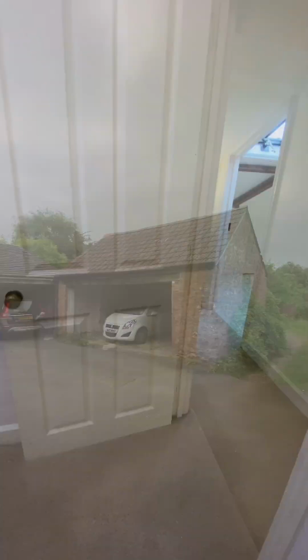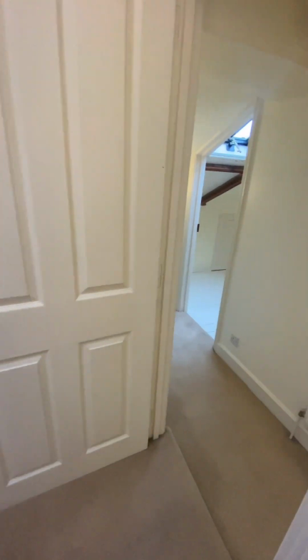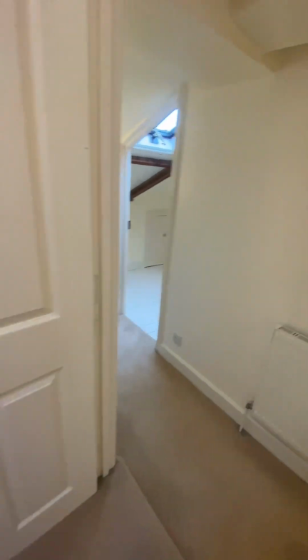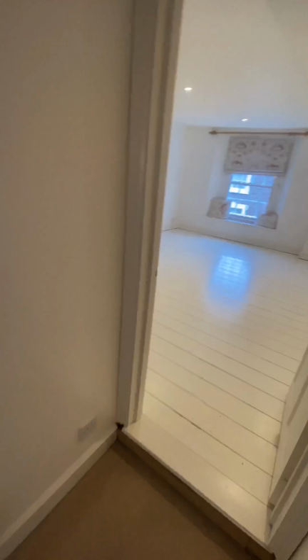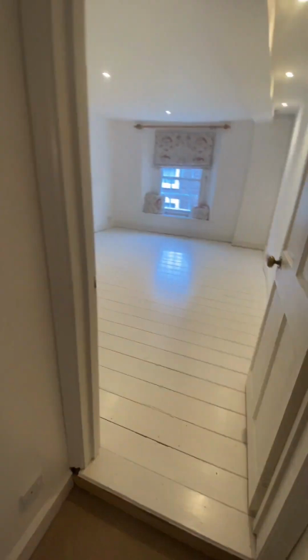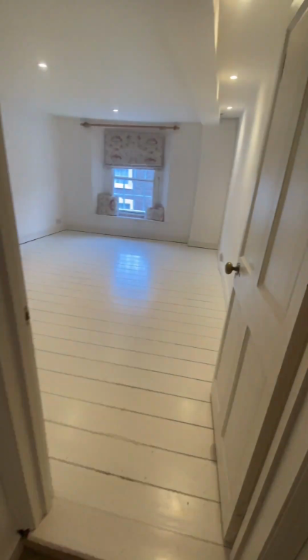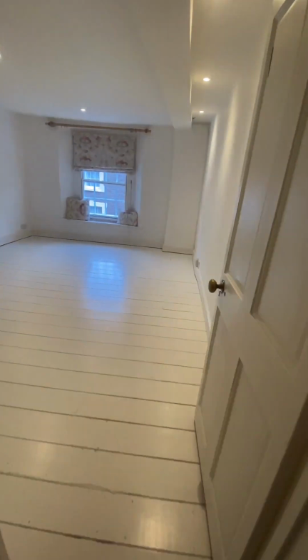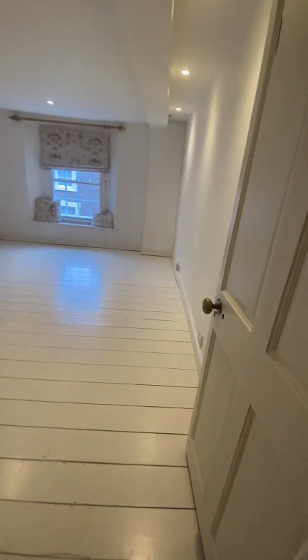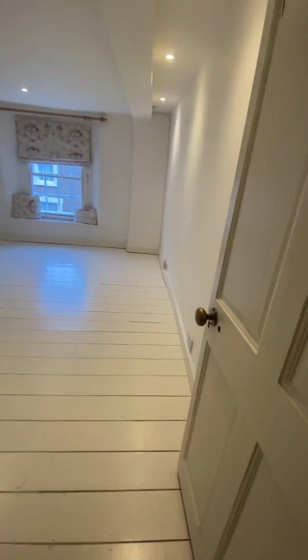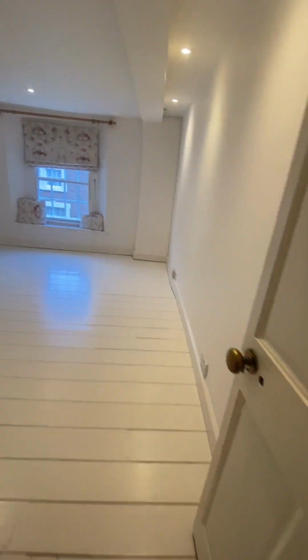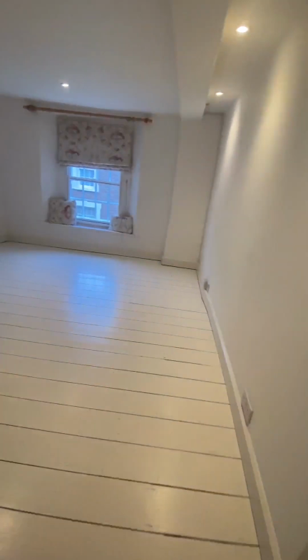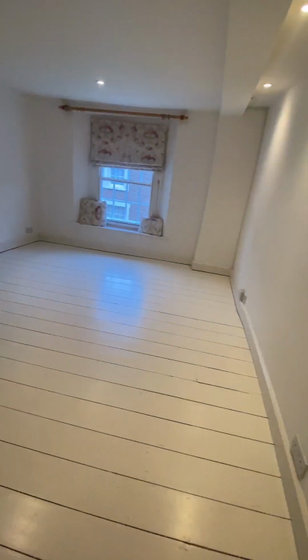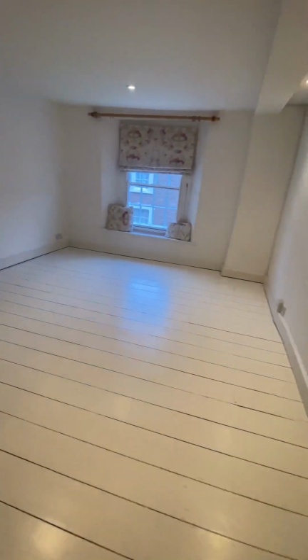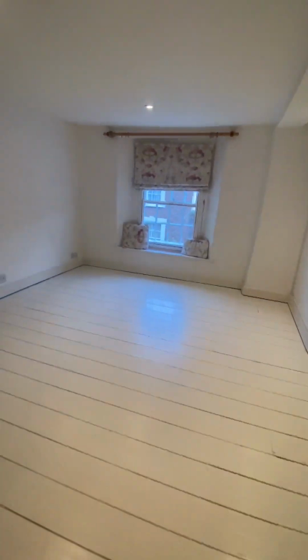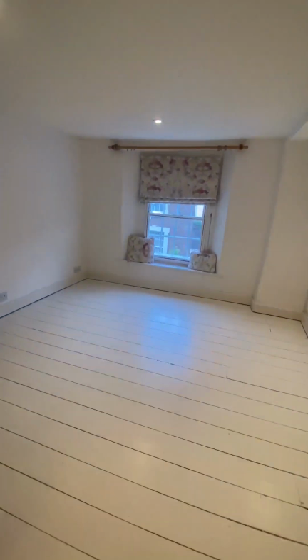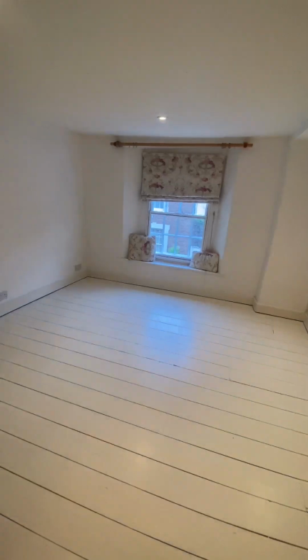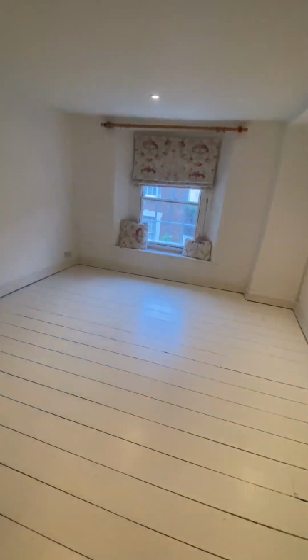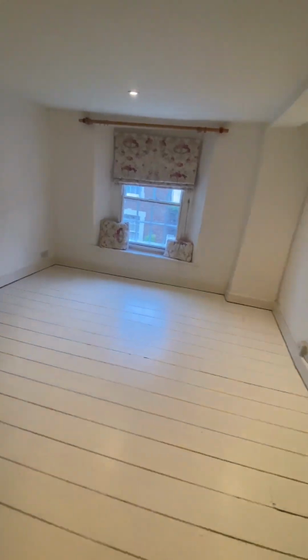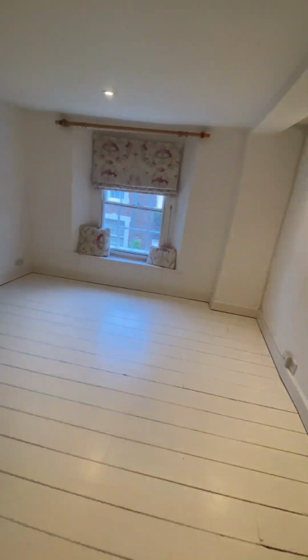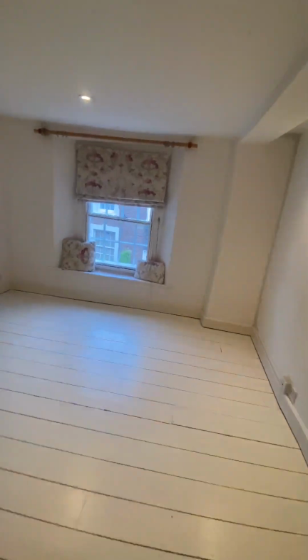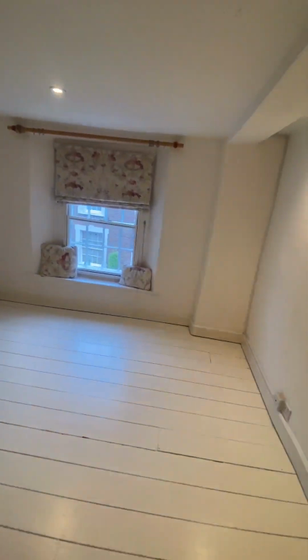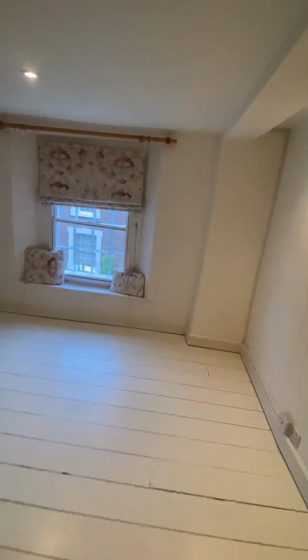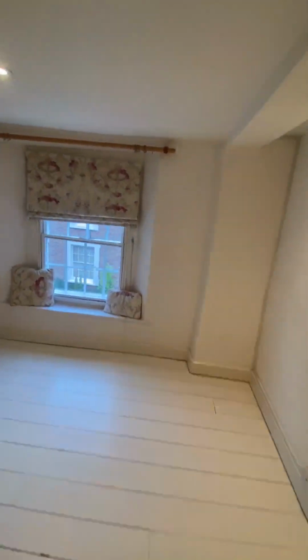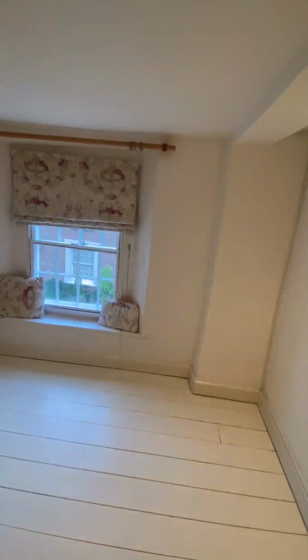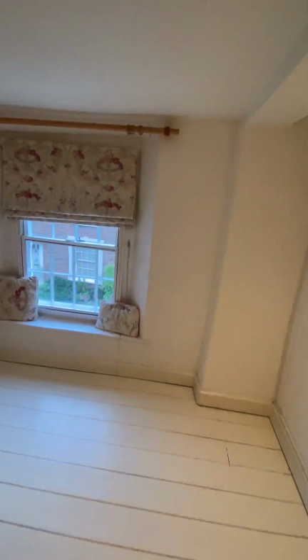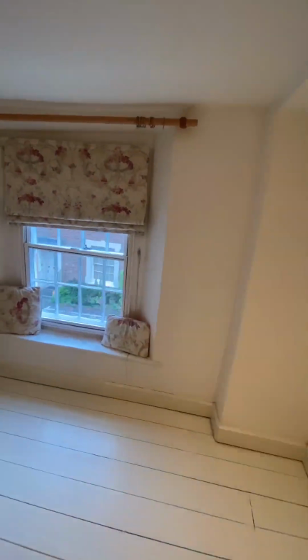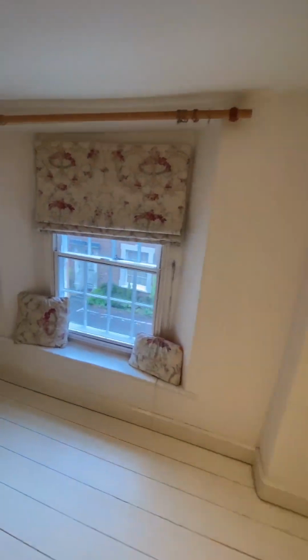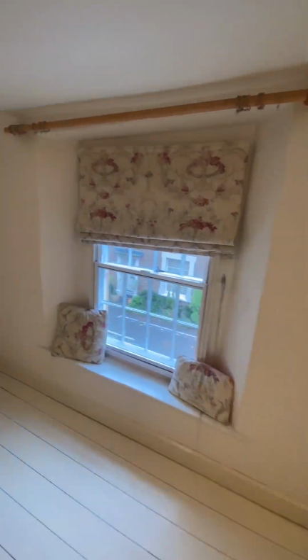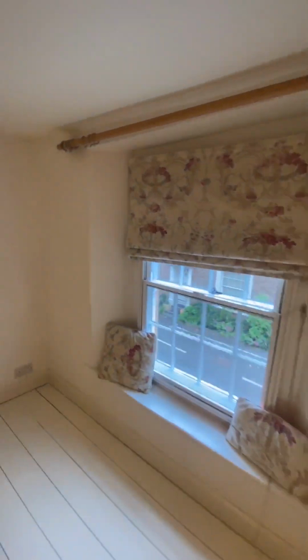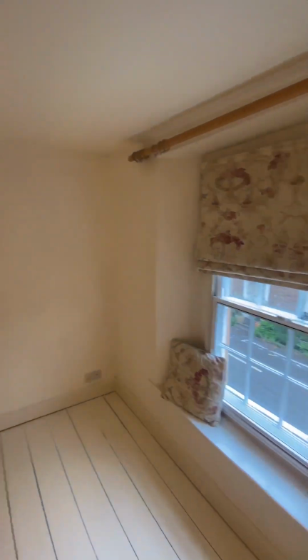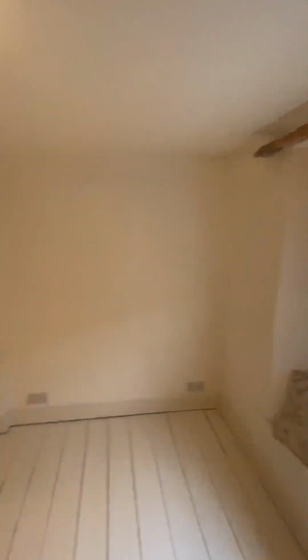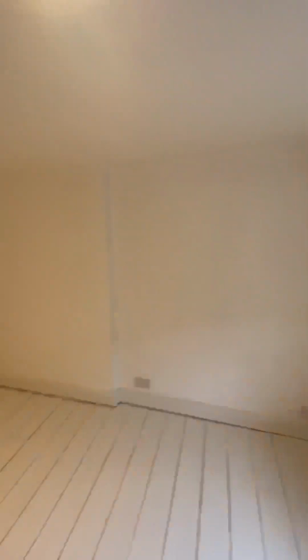We have the first bedroom. This is, of course, a double. Again, really nice size.